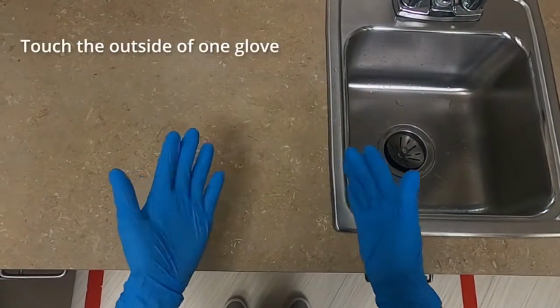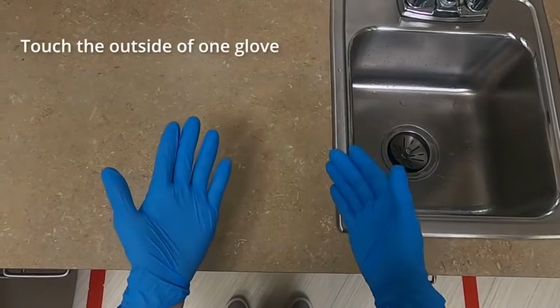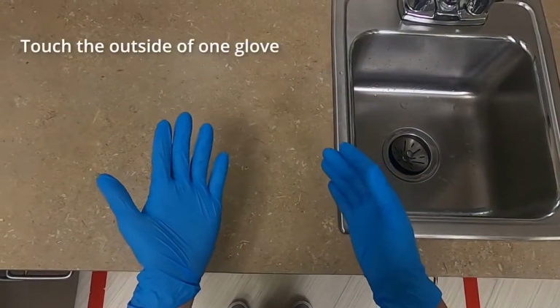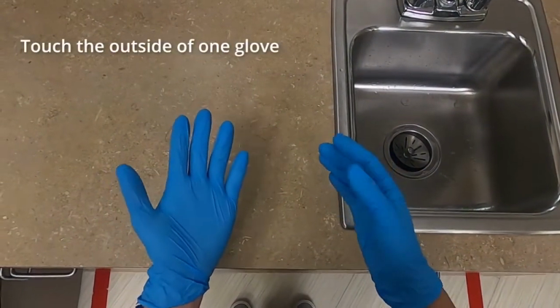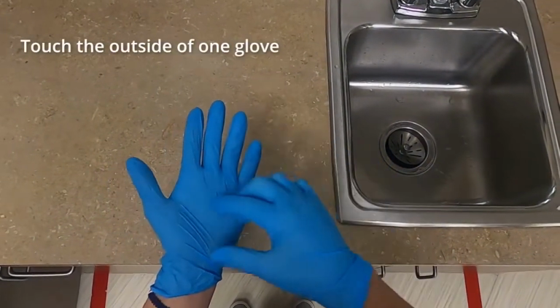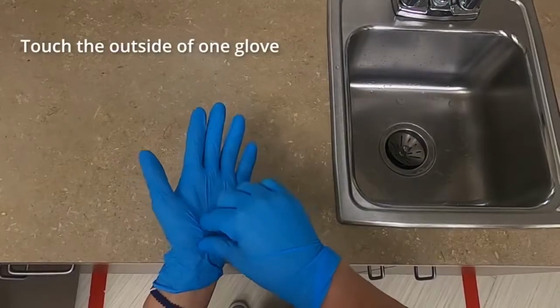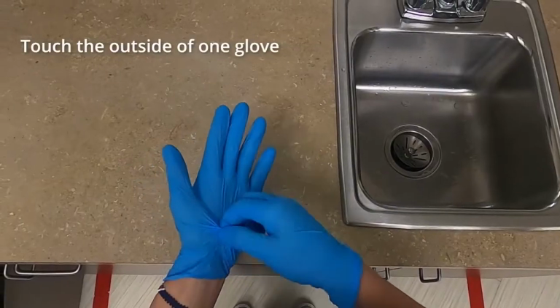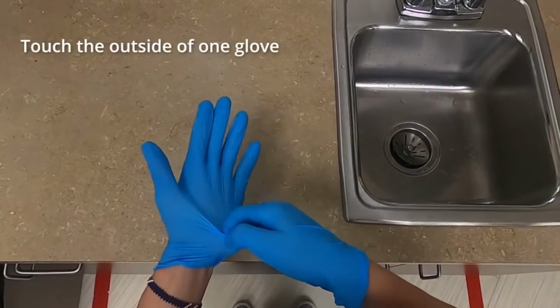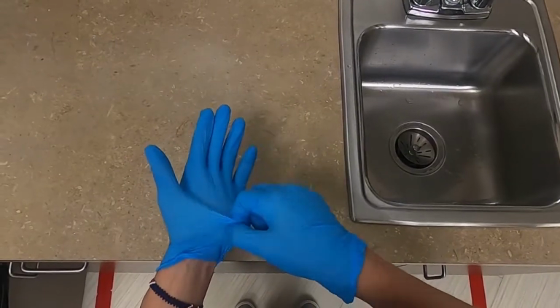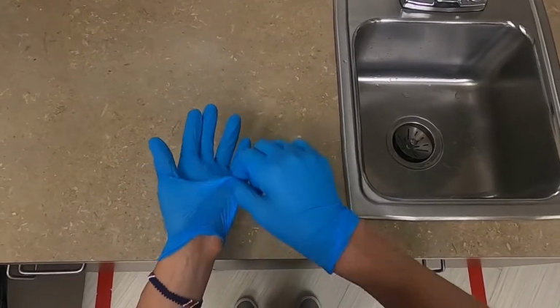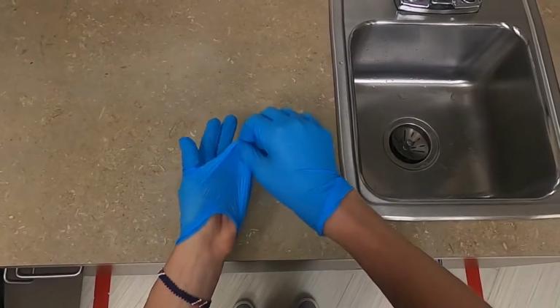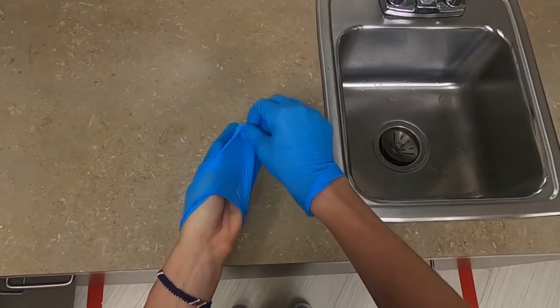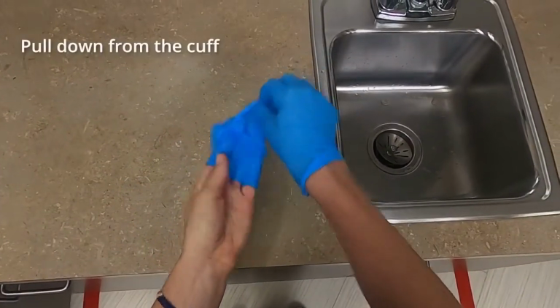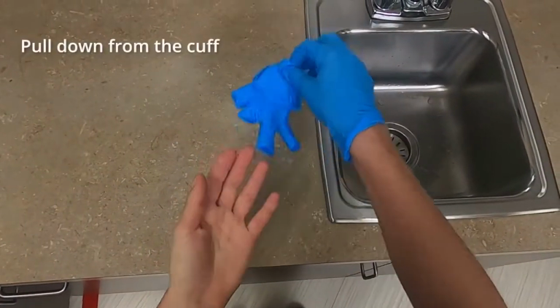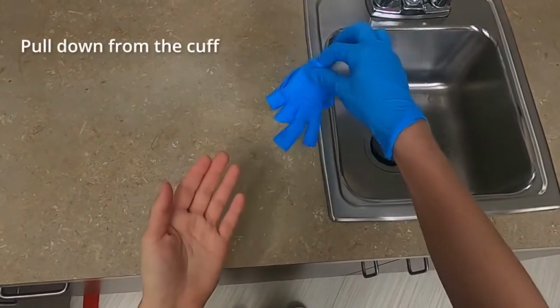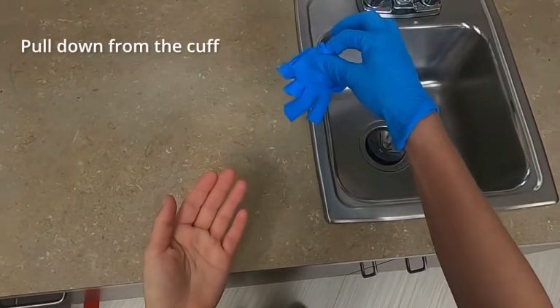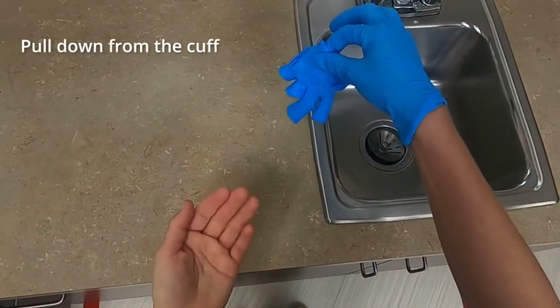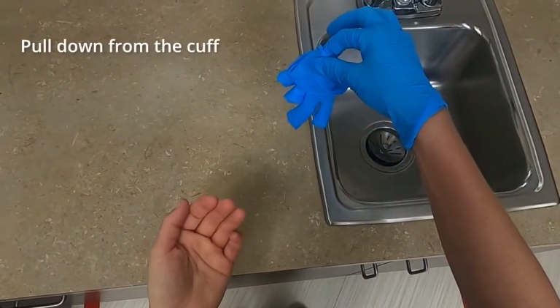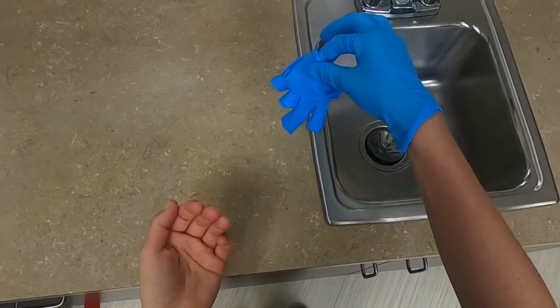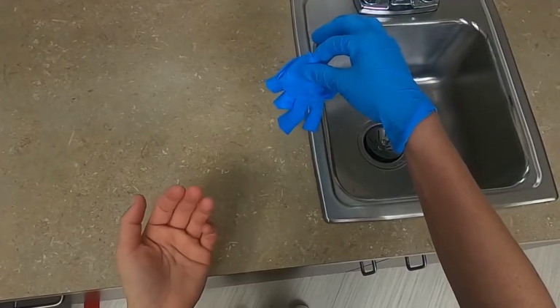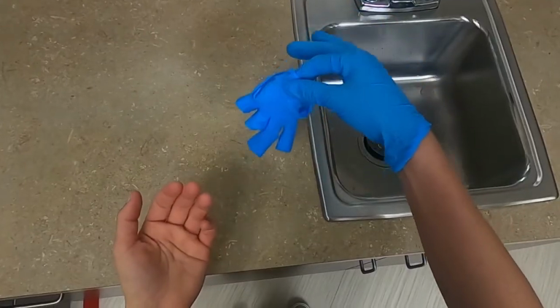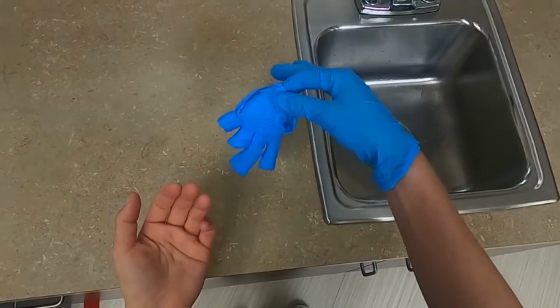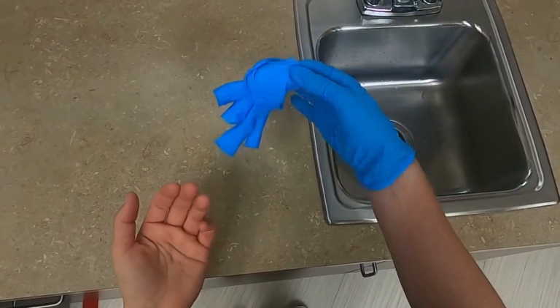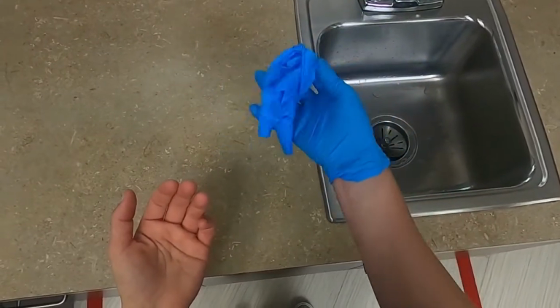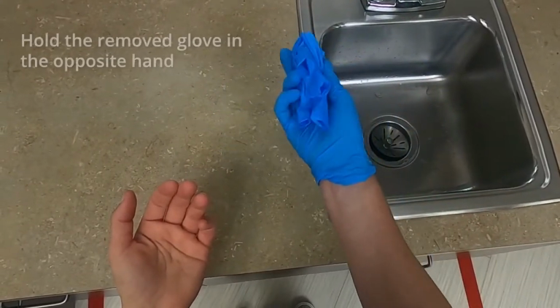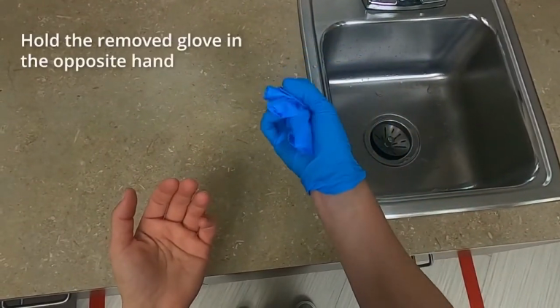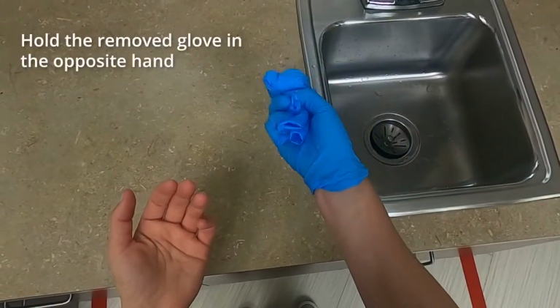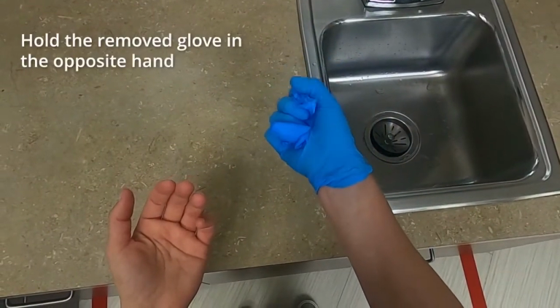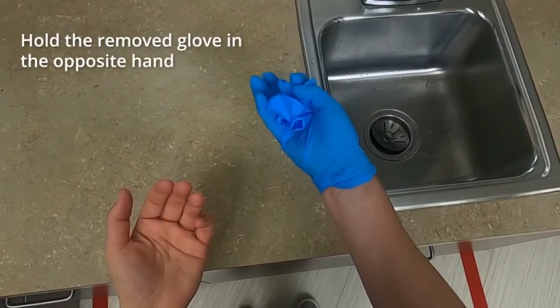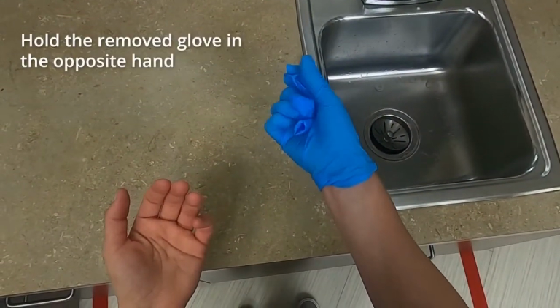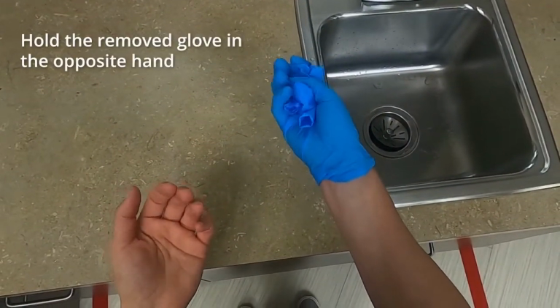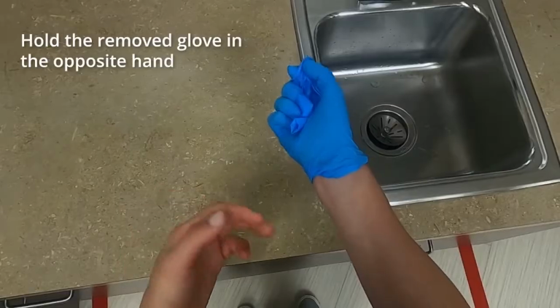Touch only the outside of one glove and pull the first glove off by pulling down from the cuff. As the glove comes off the hand, it should be turned inside out. With the fingertips of the gloved hand, hold the glove just removed.